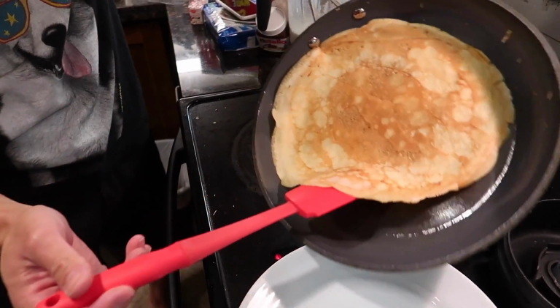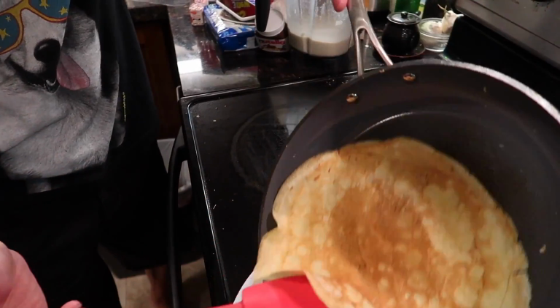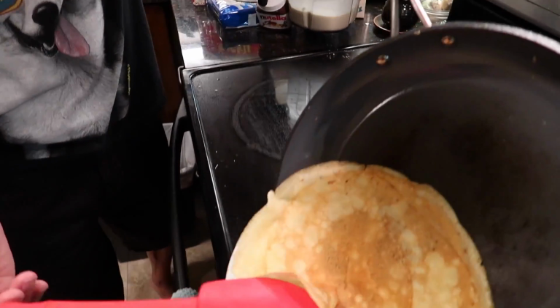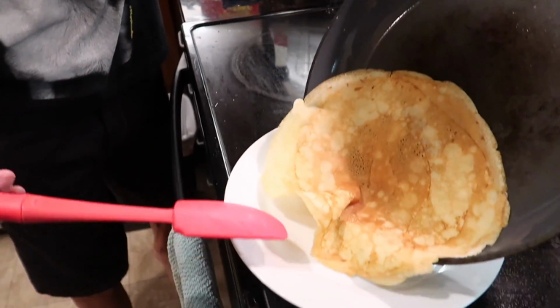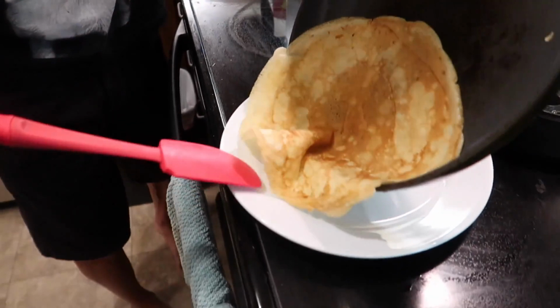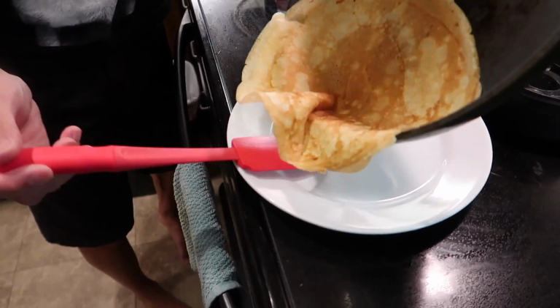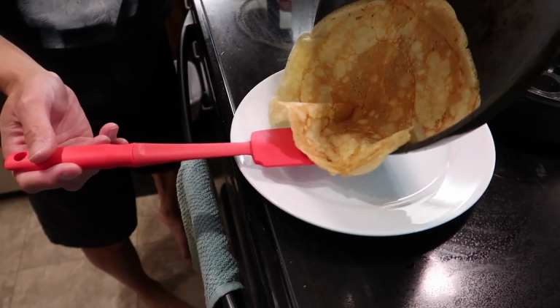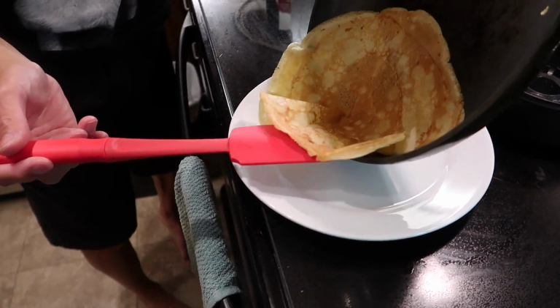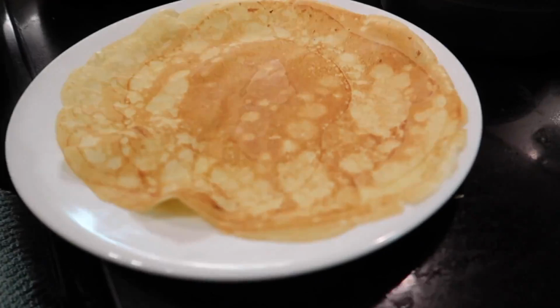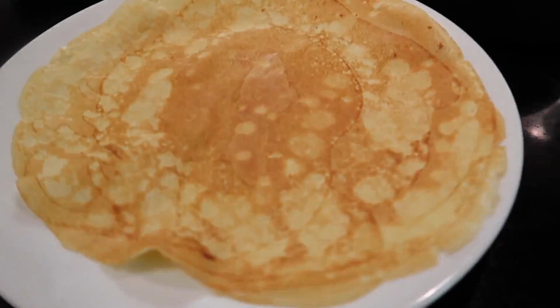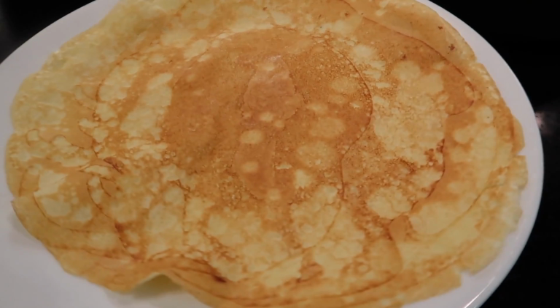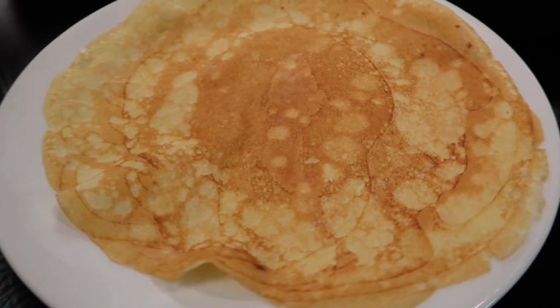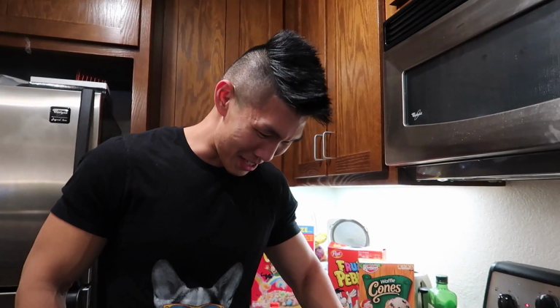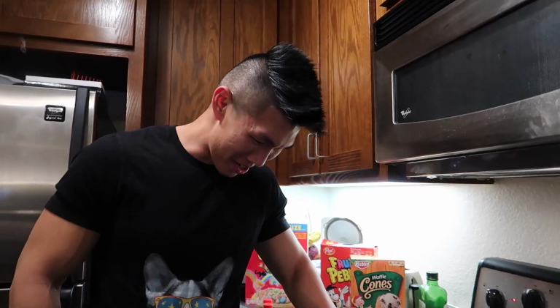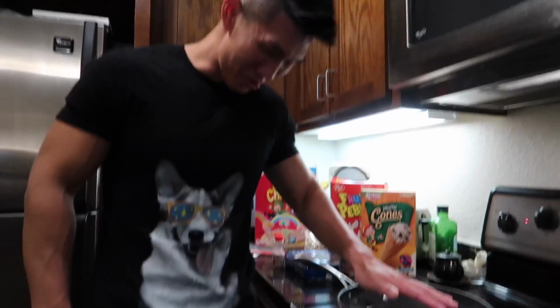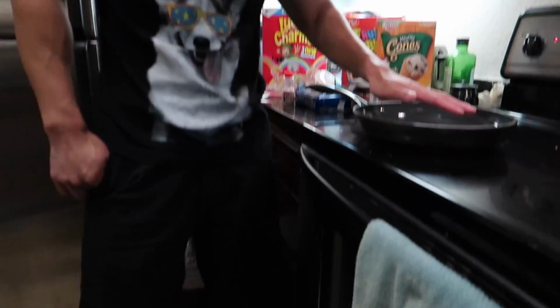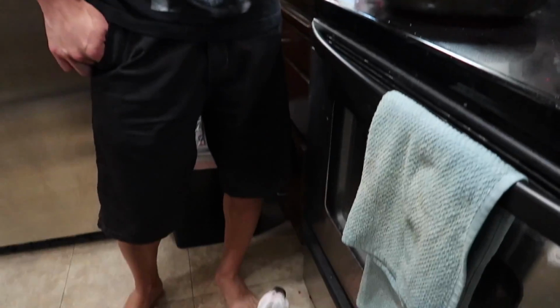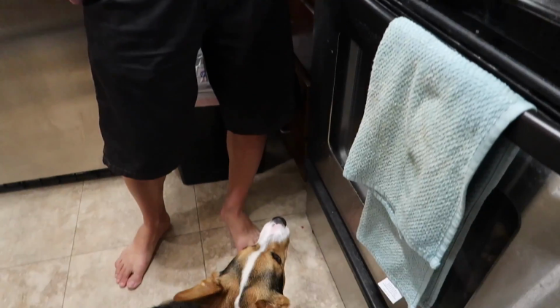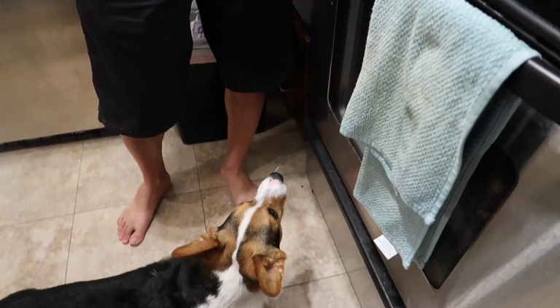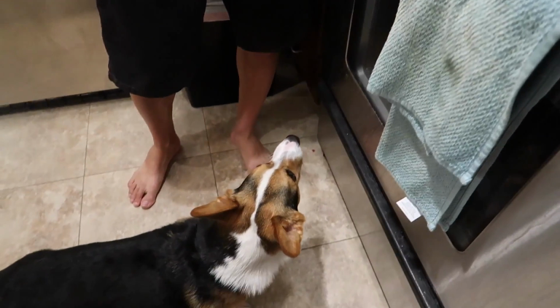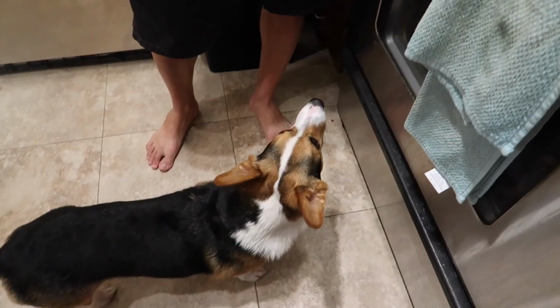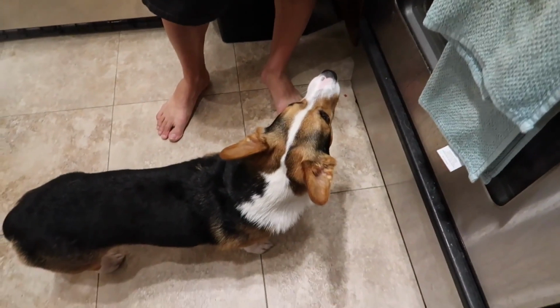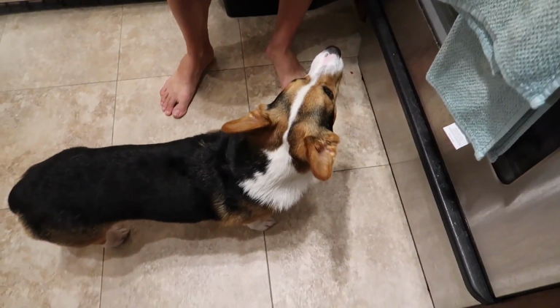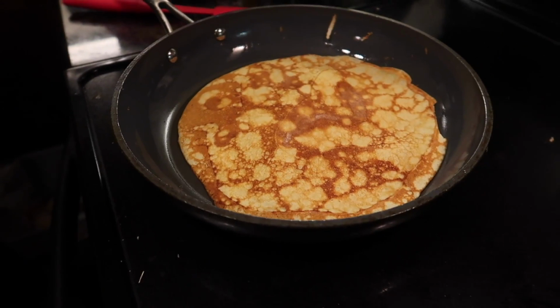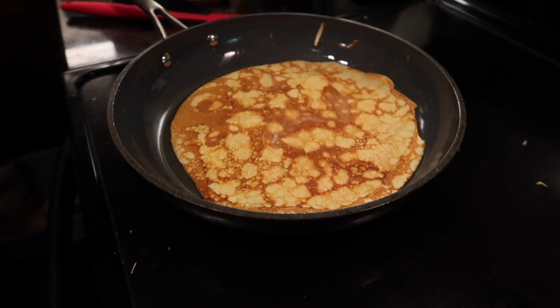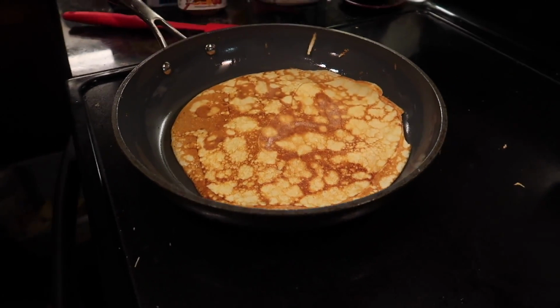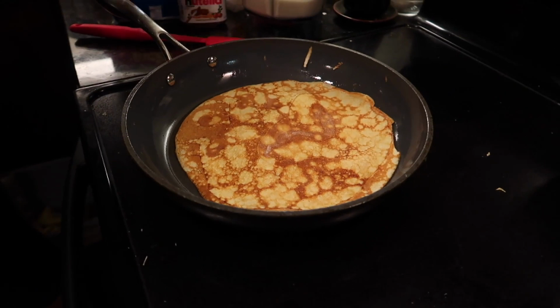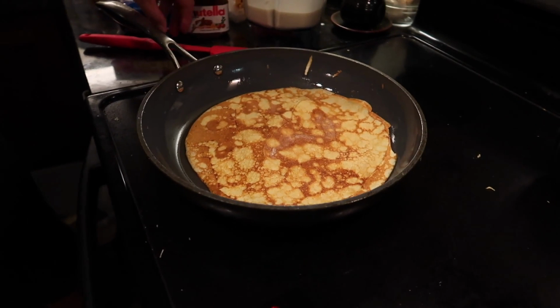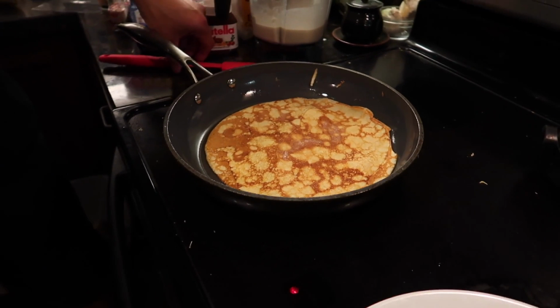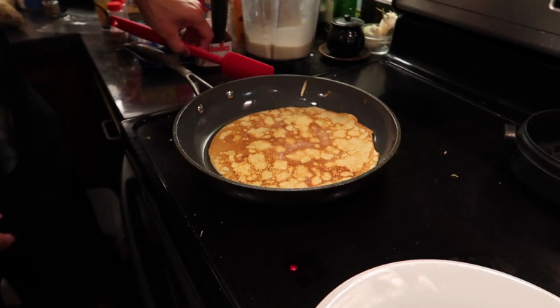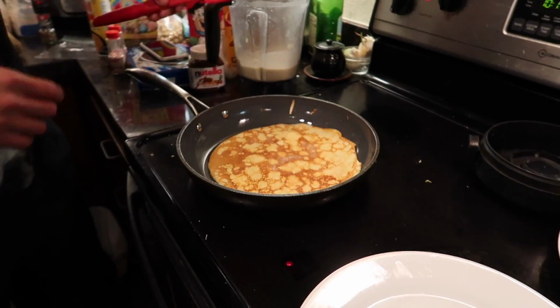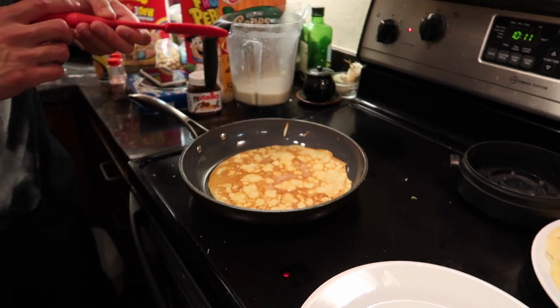So you do it two minutes on one side and then like 30 seconds. Datsy, what are you doing? What are you eating? It looks like a tortilla, right? But it tastes like a dream.